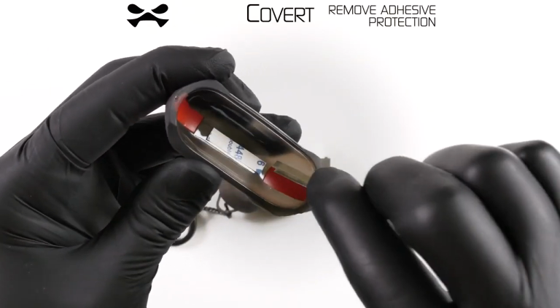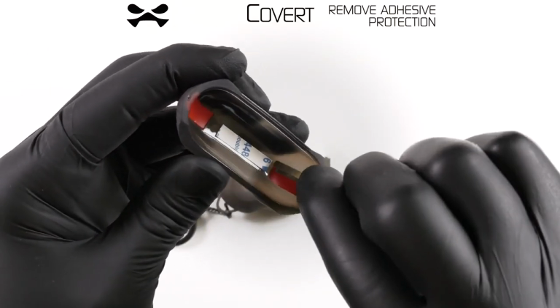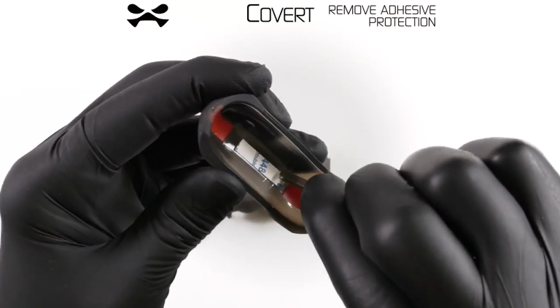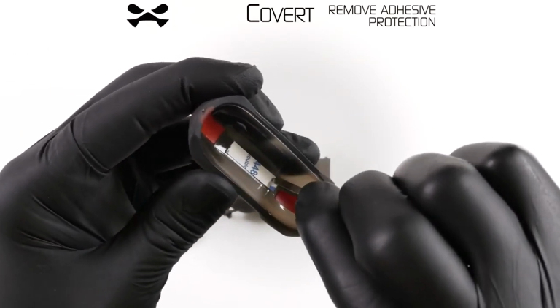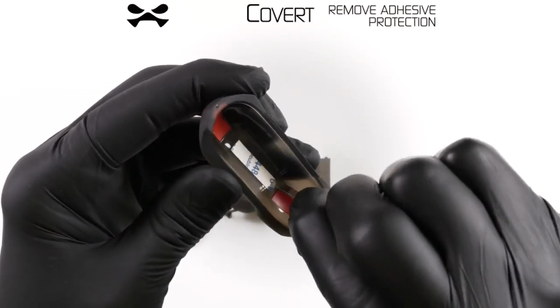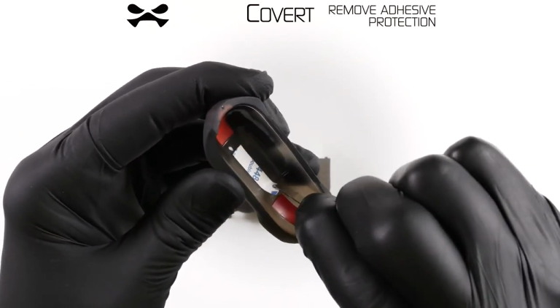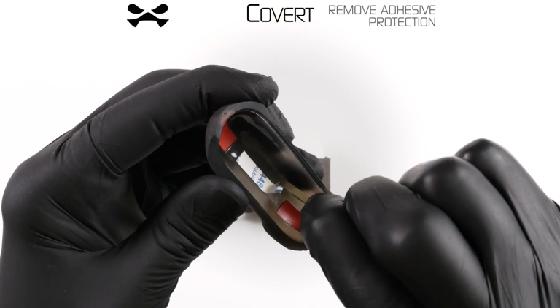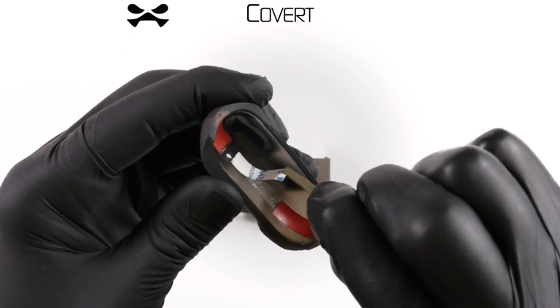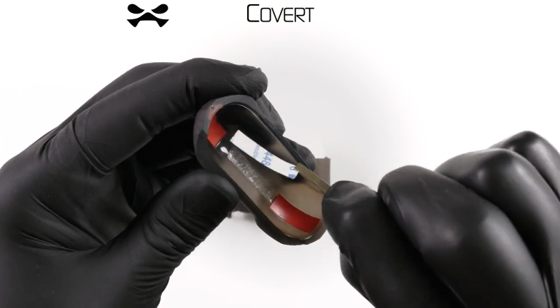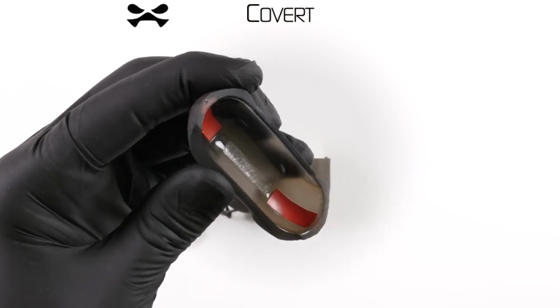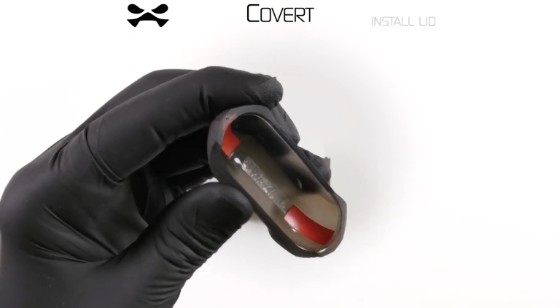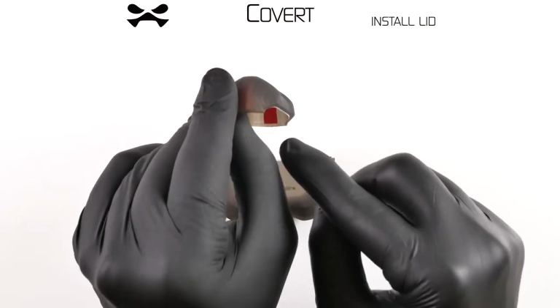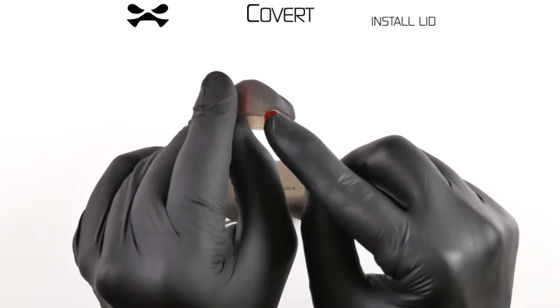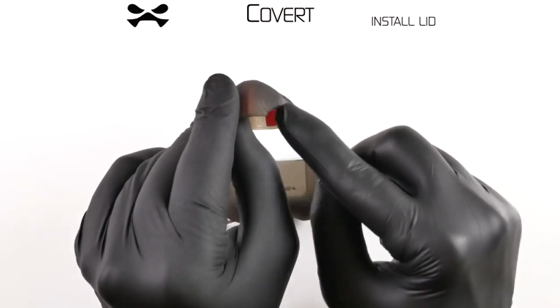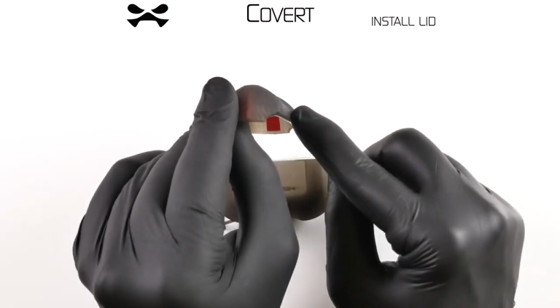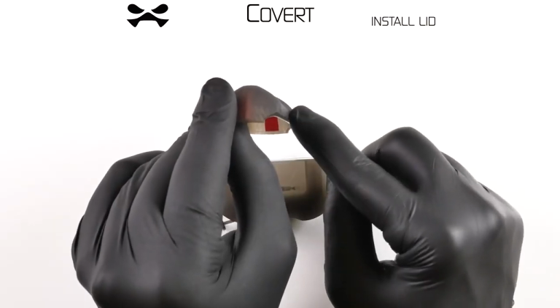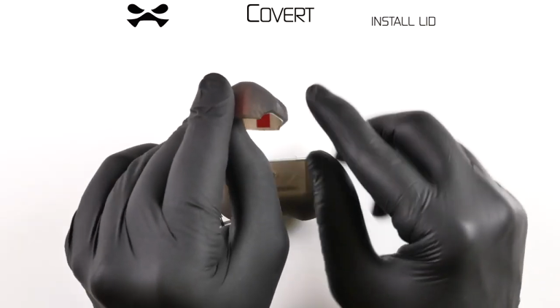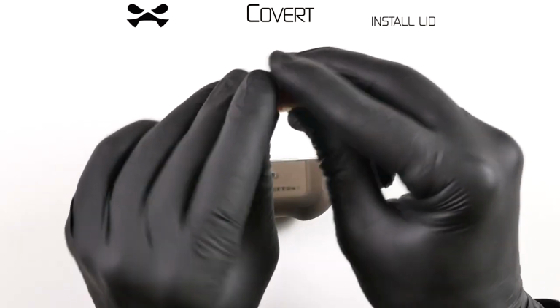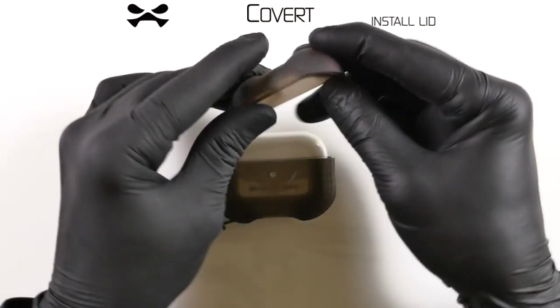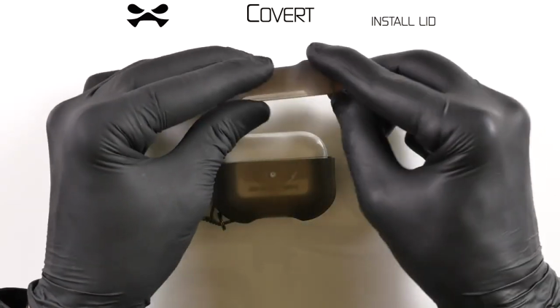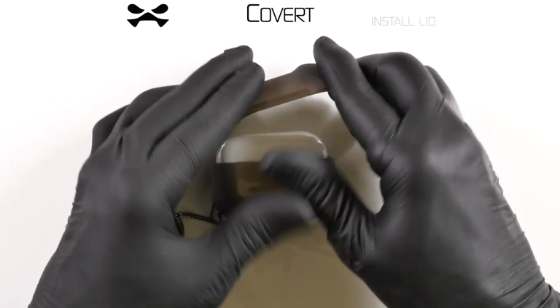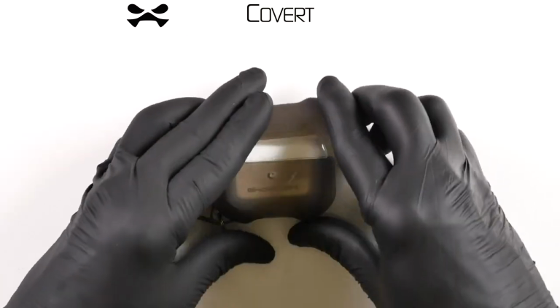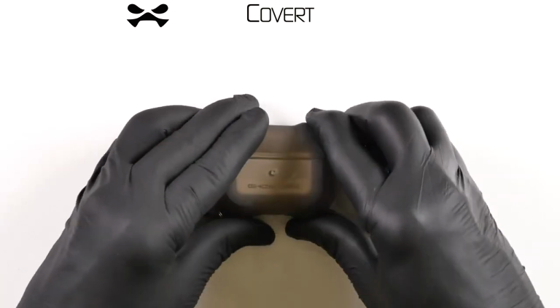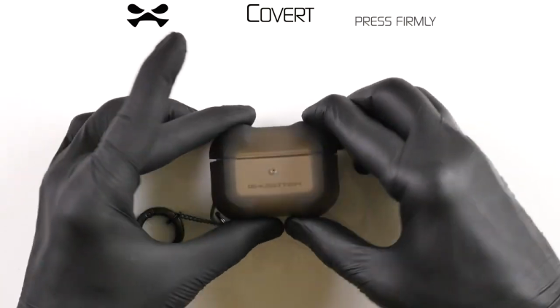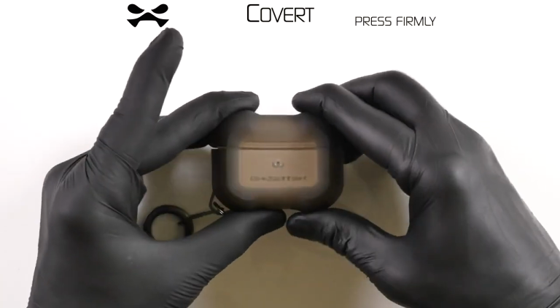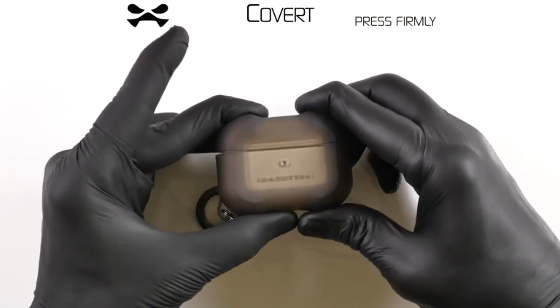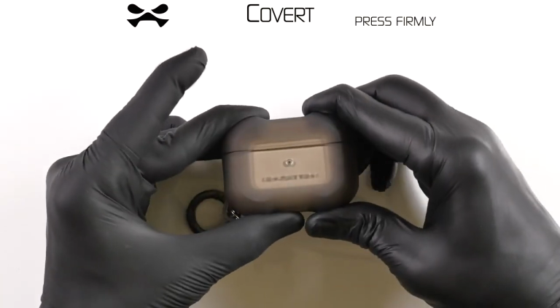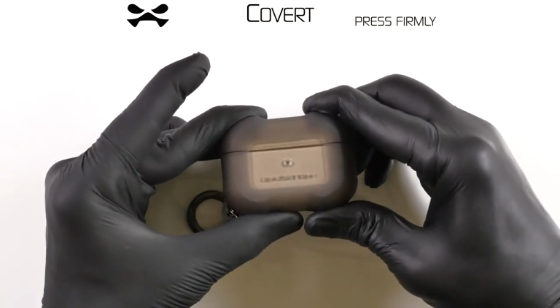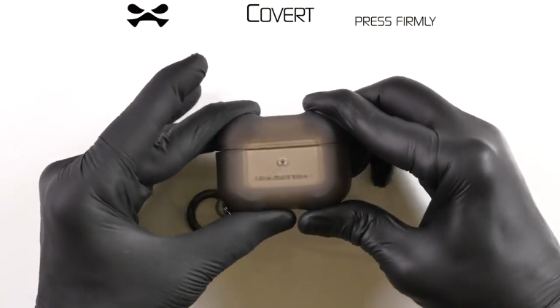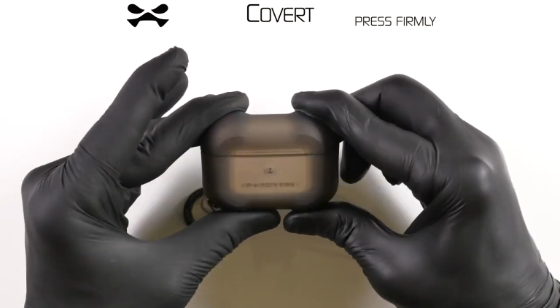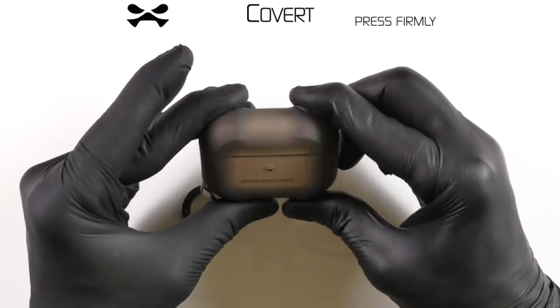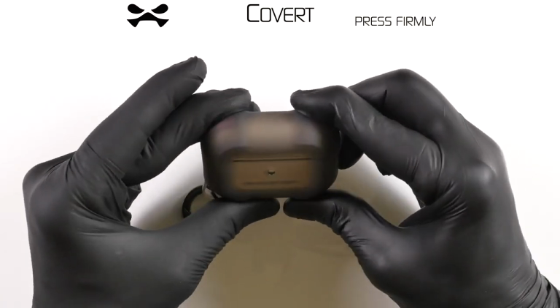Next, remove the adhesive strip from inside your Covert case lid. With the hinge gap facing backward, press the Covert lid over the AirPods Pro lid. Finally, press the top of the lid firmly to ensure adhesion.